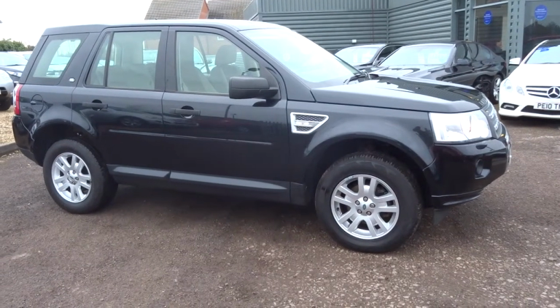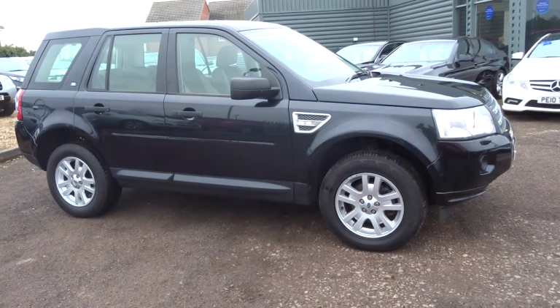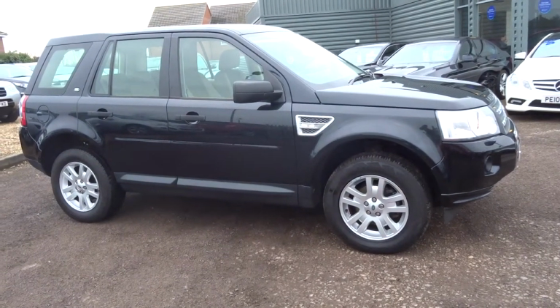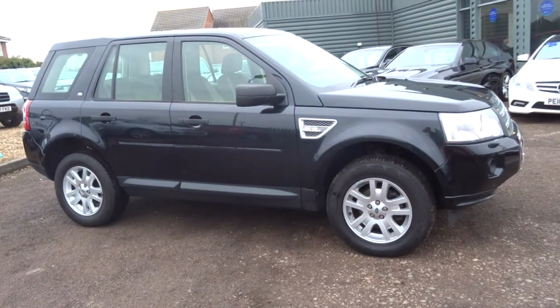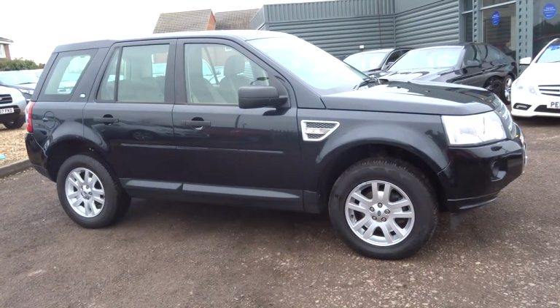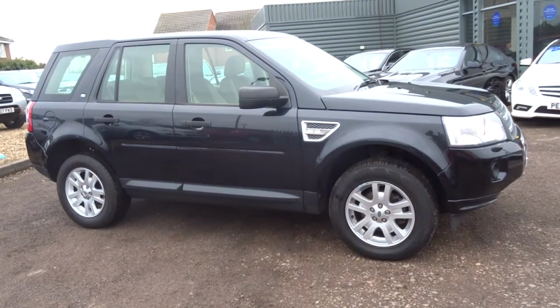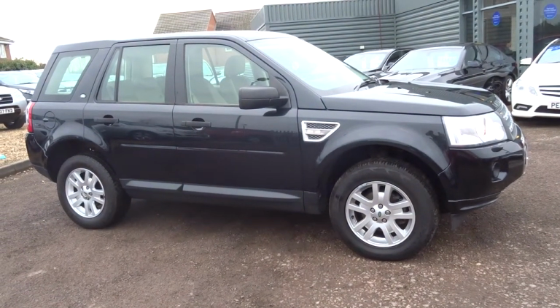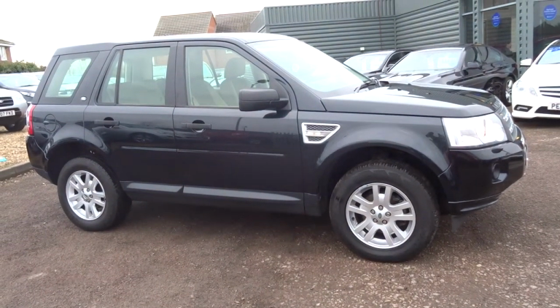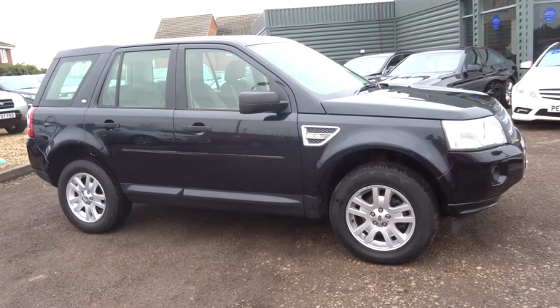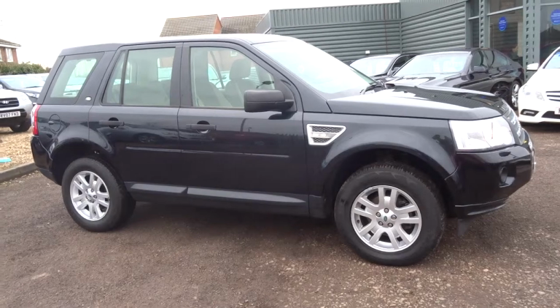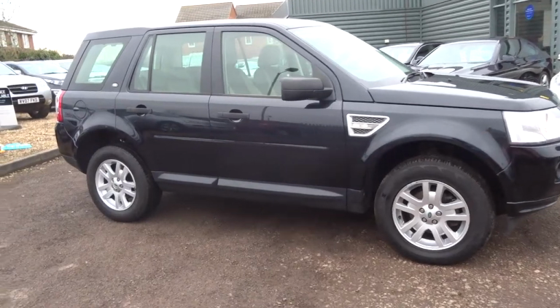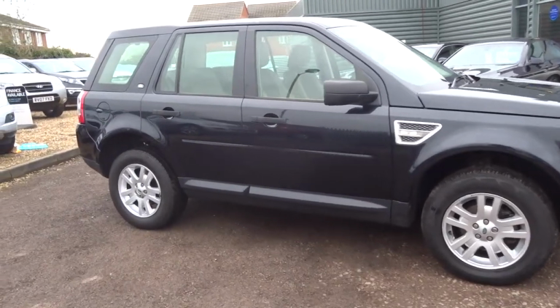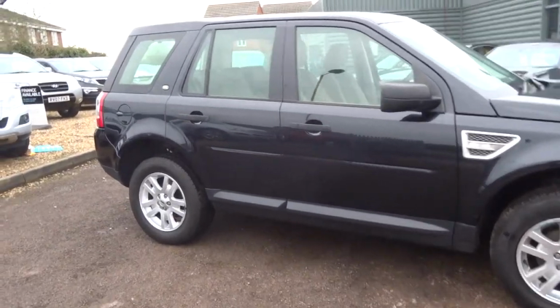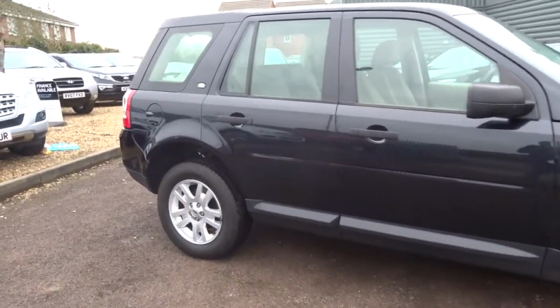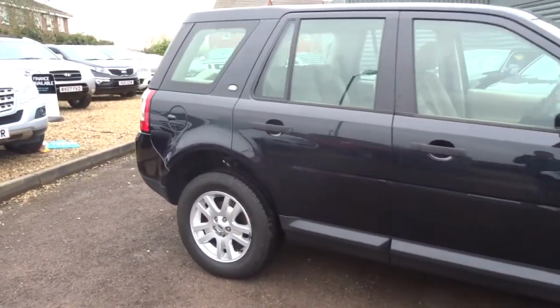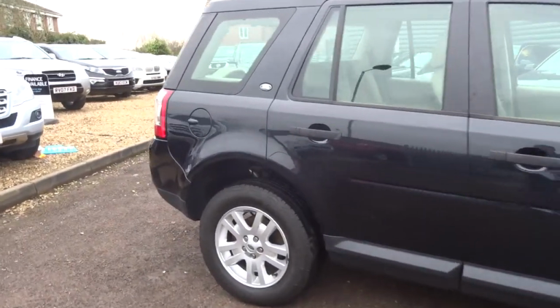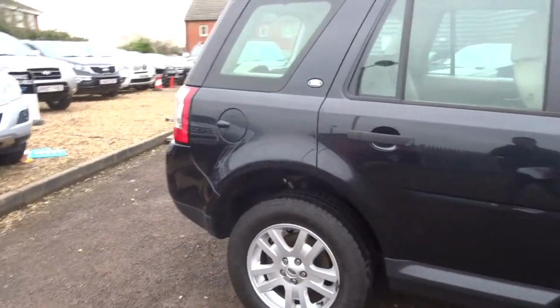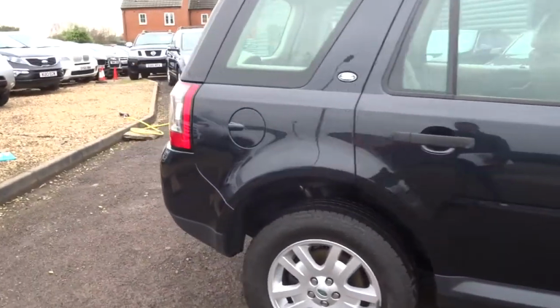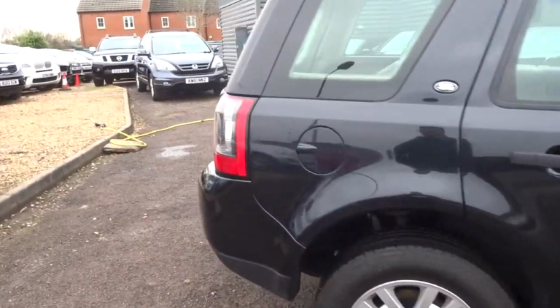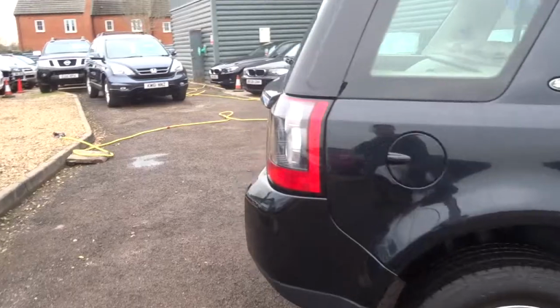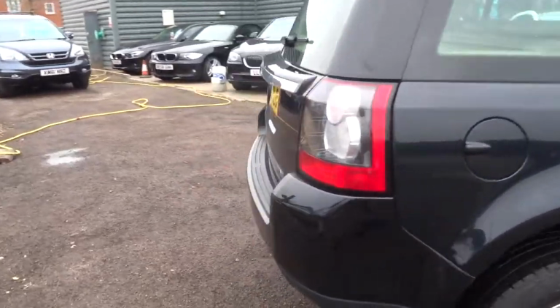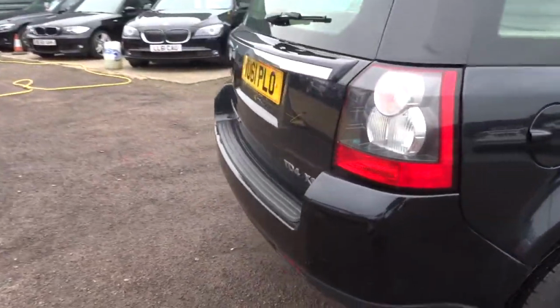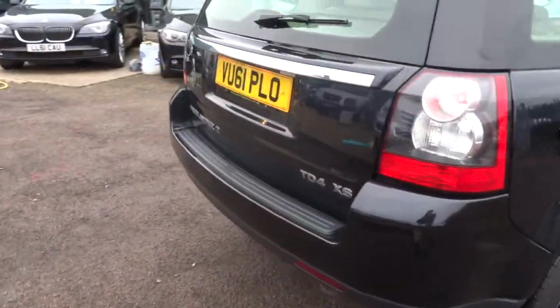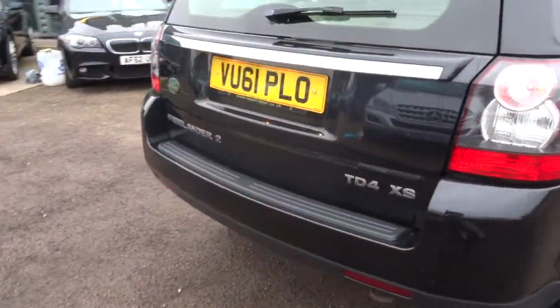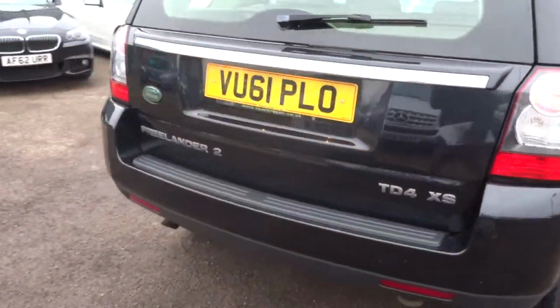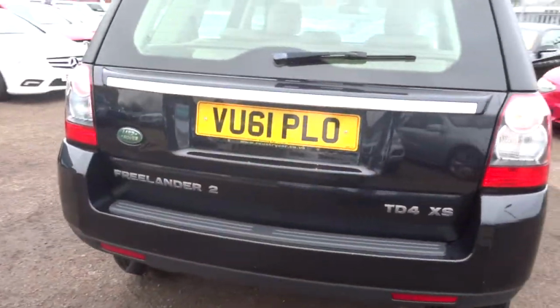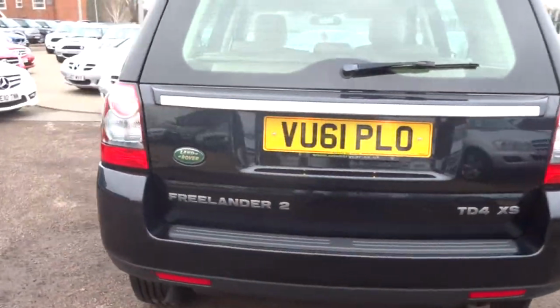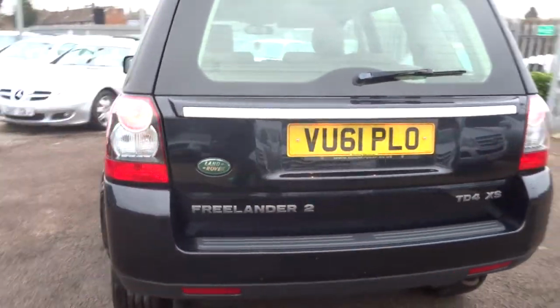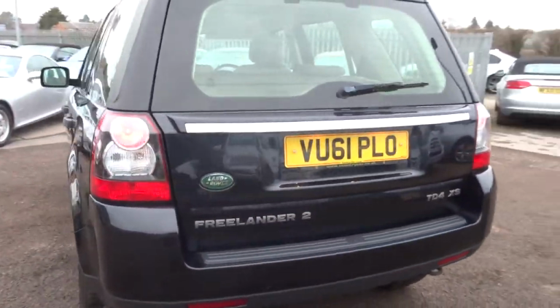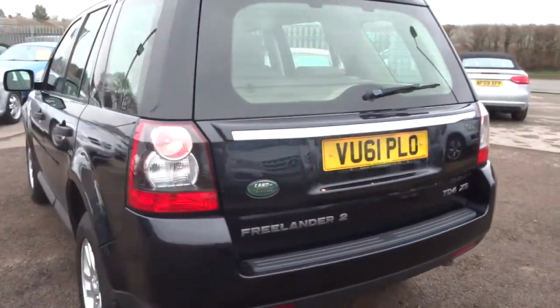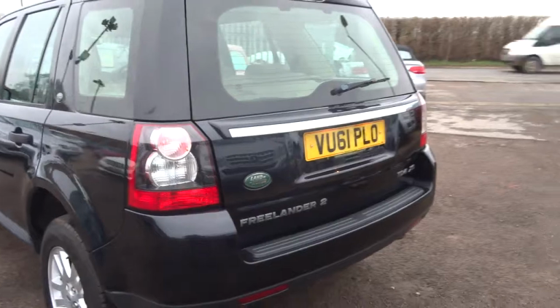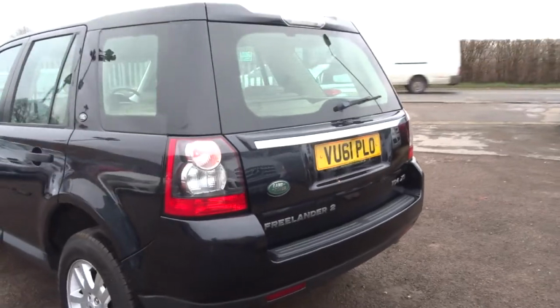Welcome to Country Car, my name is Tom. Here we have a lovely Freelander. We'll give you a walk around the car, show a few of the features and the general condition of the car. There is a full readout of the spec underneath this video and the photos — I recommend having a look at that.